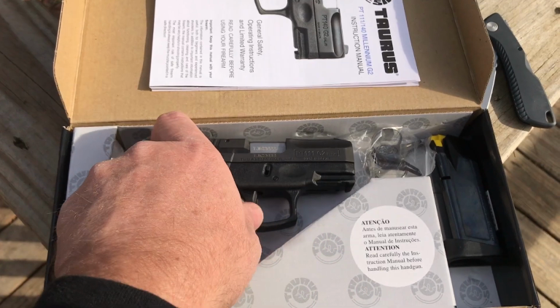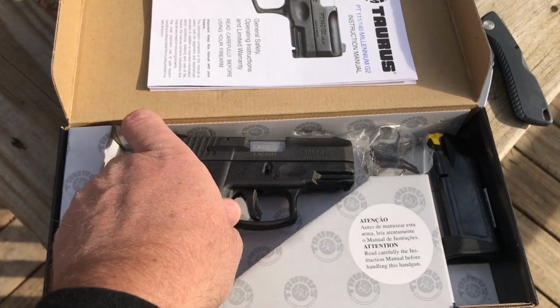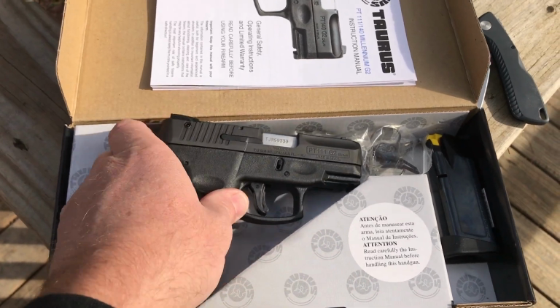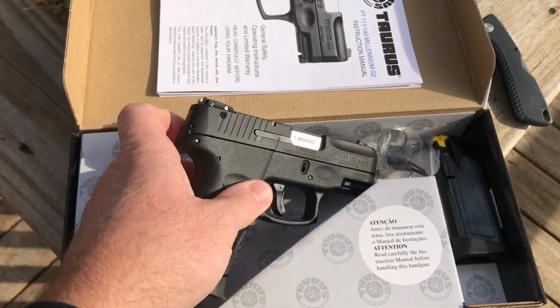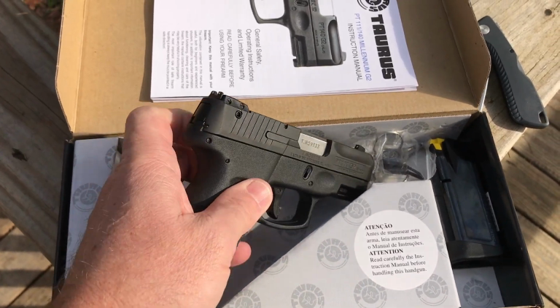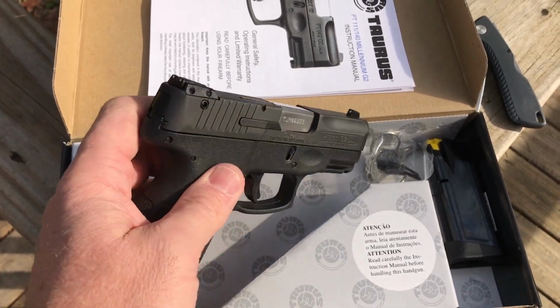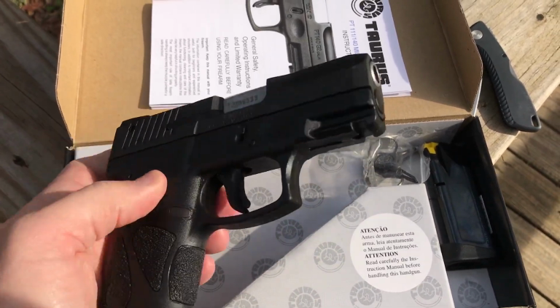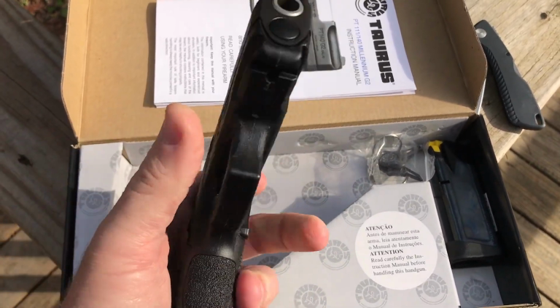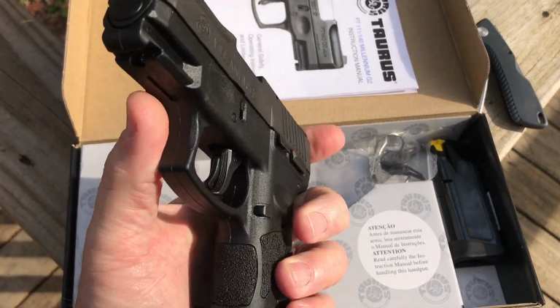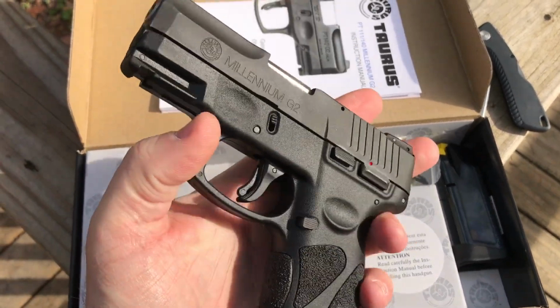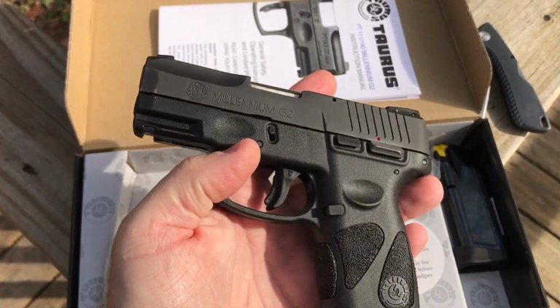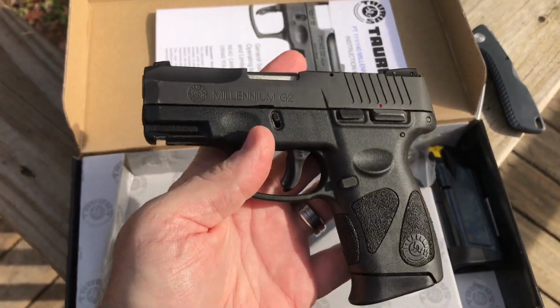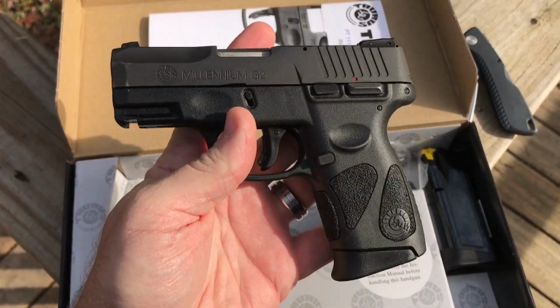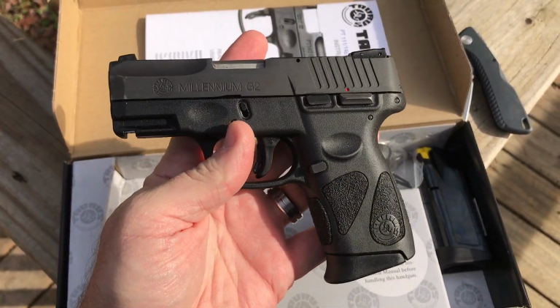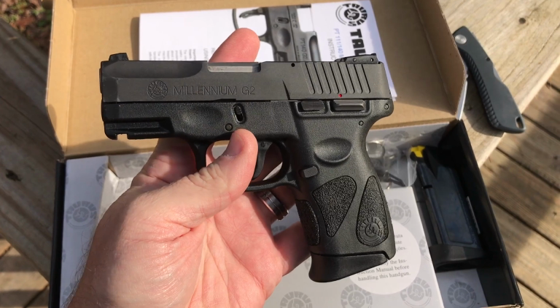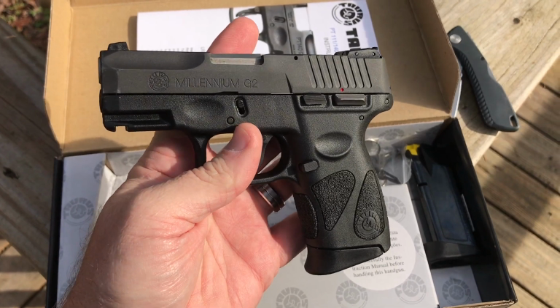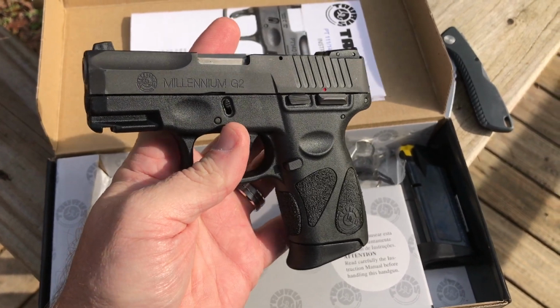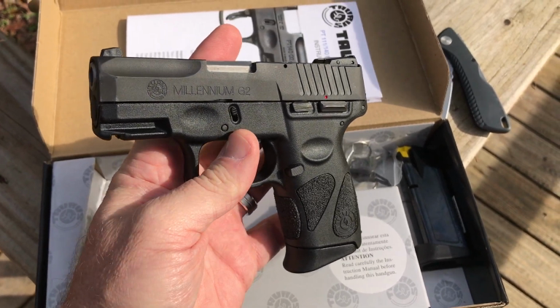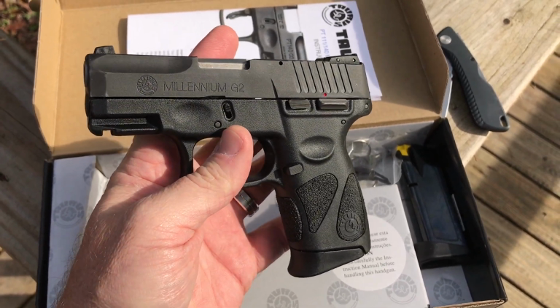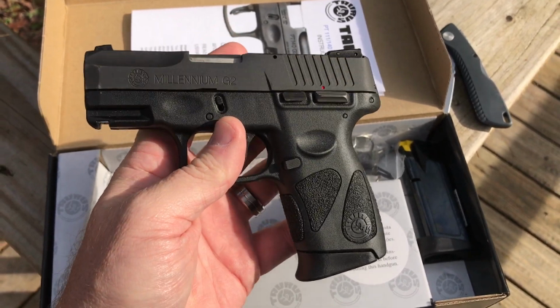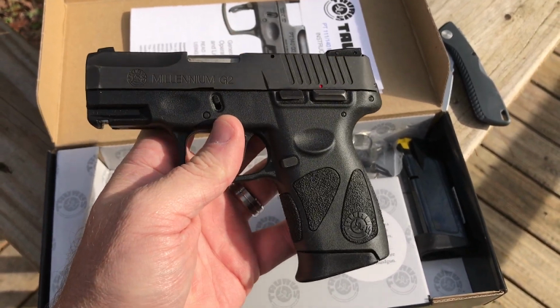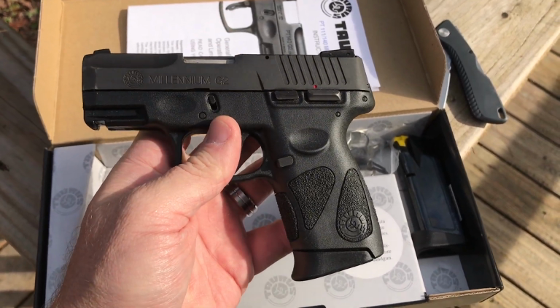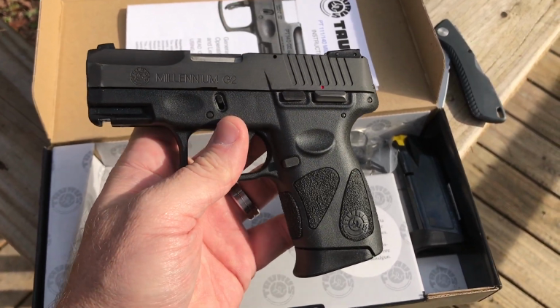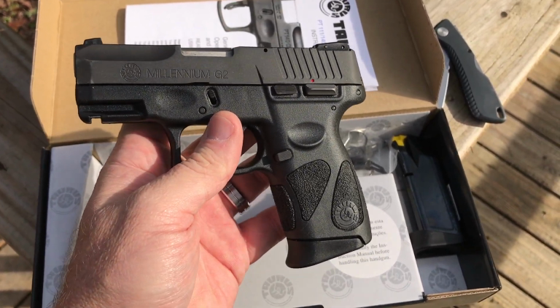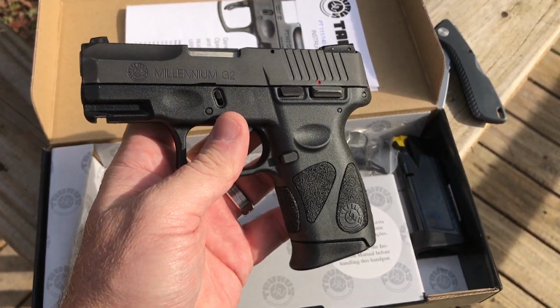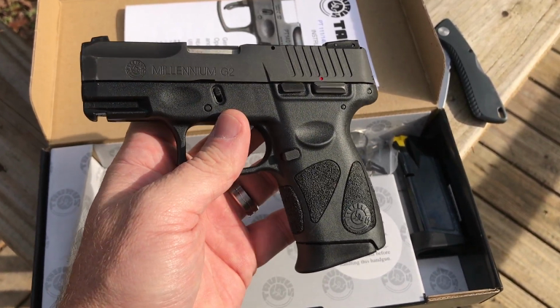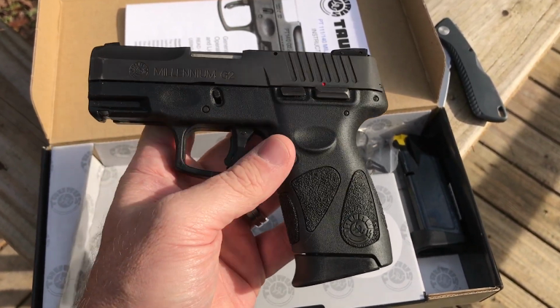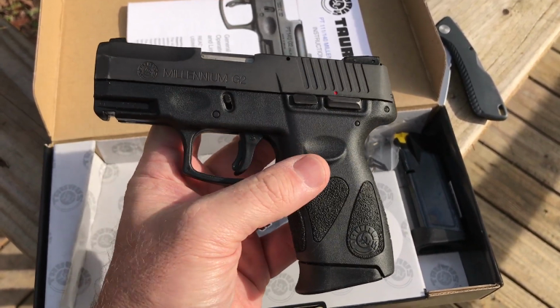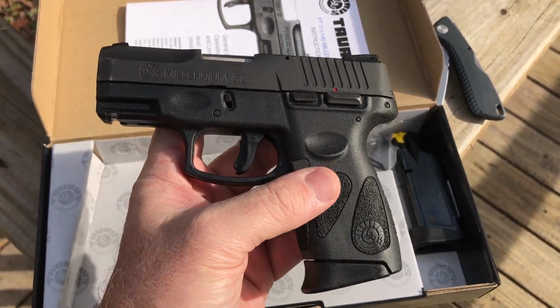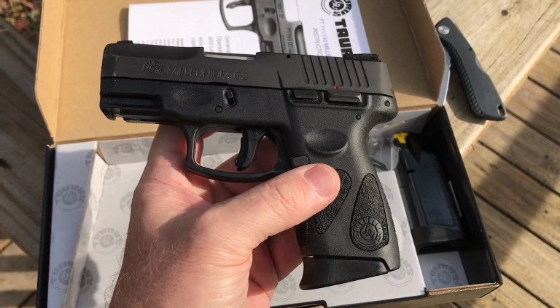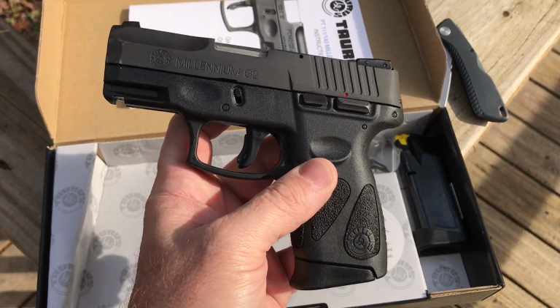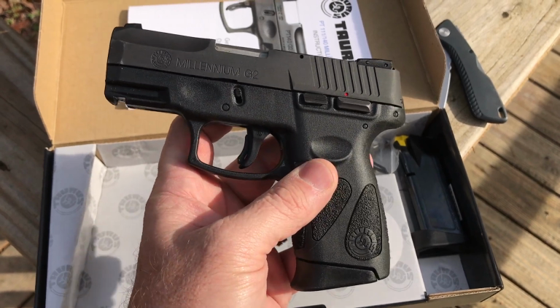It feels great in my hand, and I can't wait to get to the range and shoot it. But that's just a quick little shot of what you get in the box, and basically what you would expect.